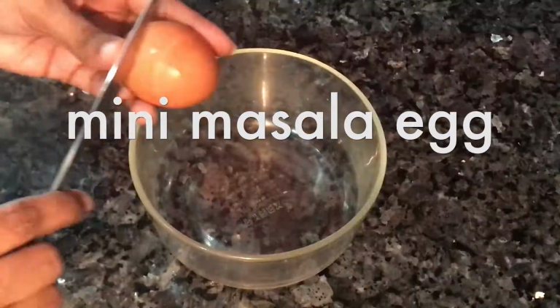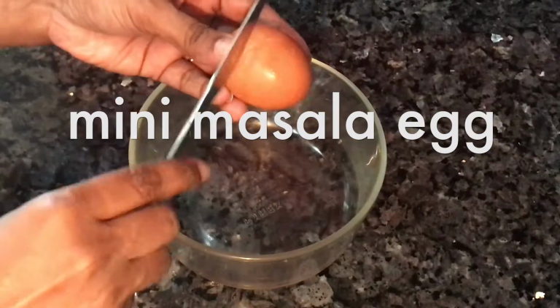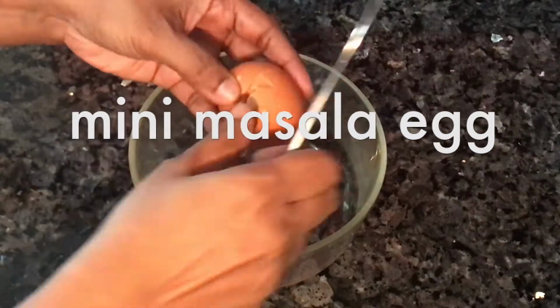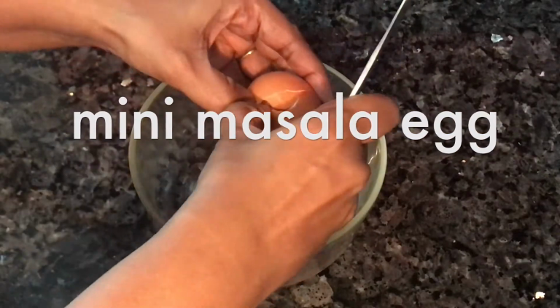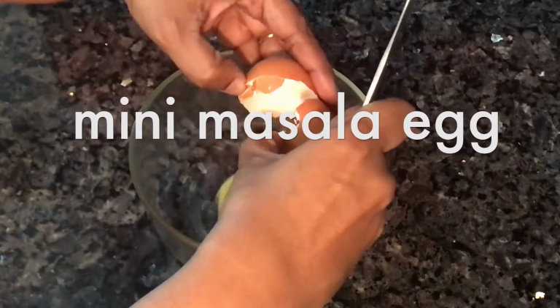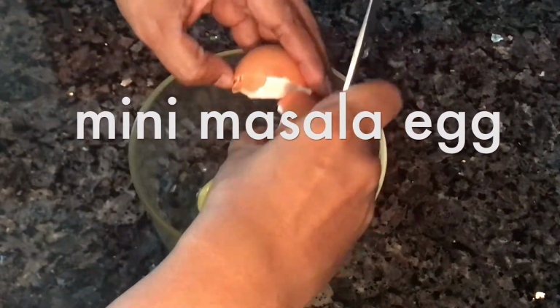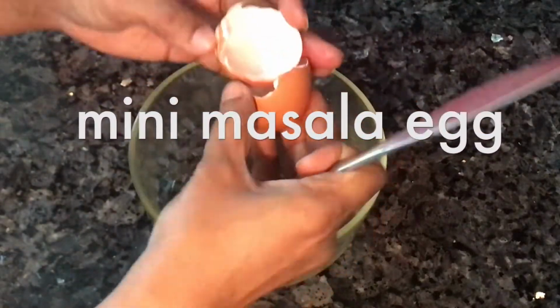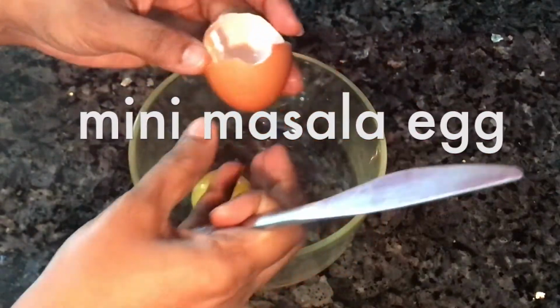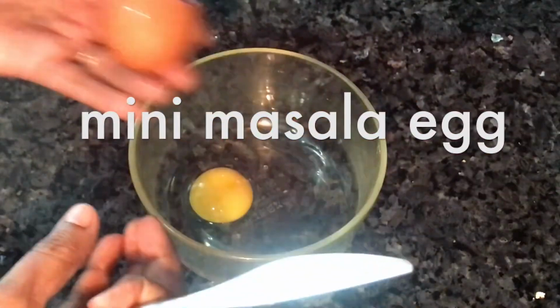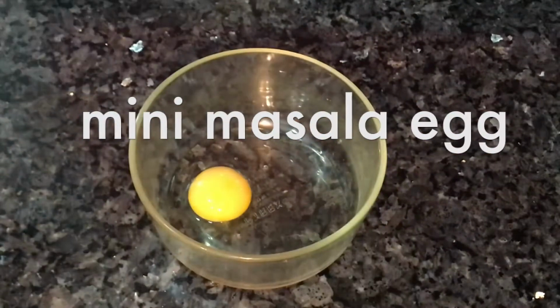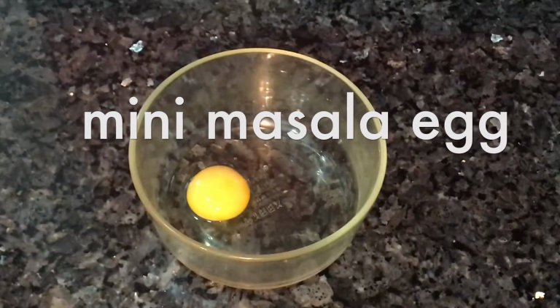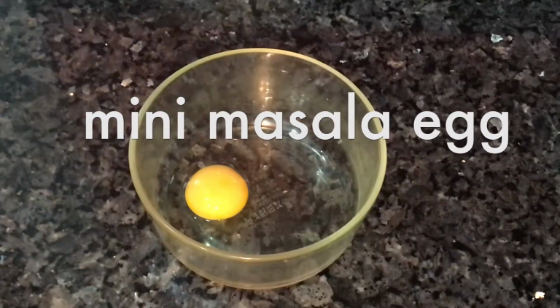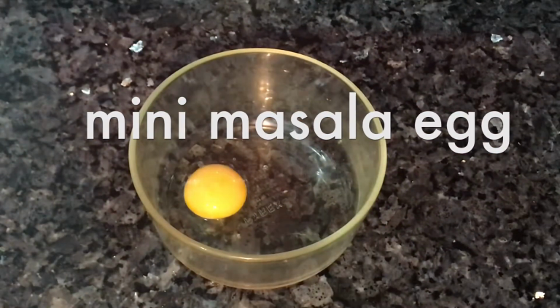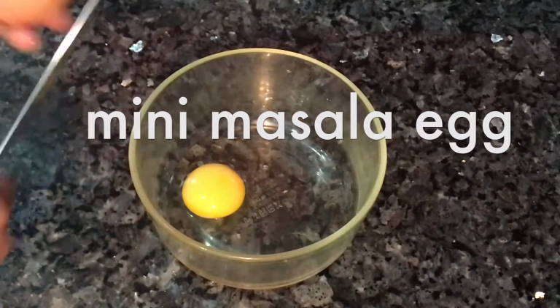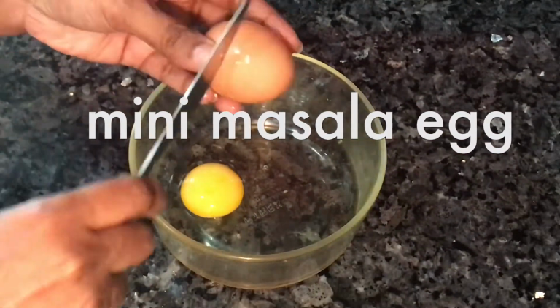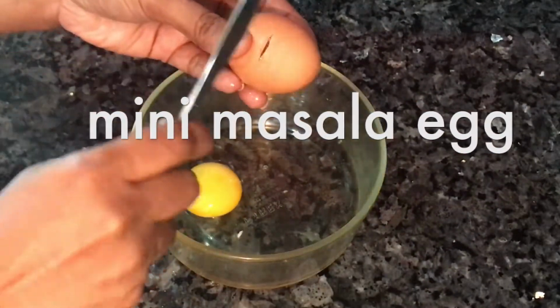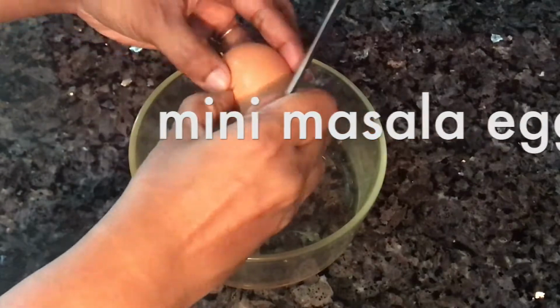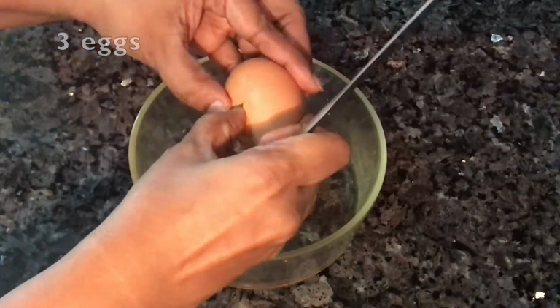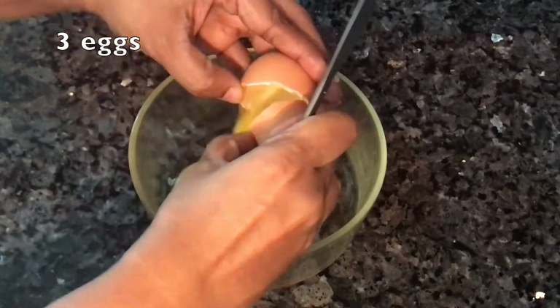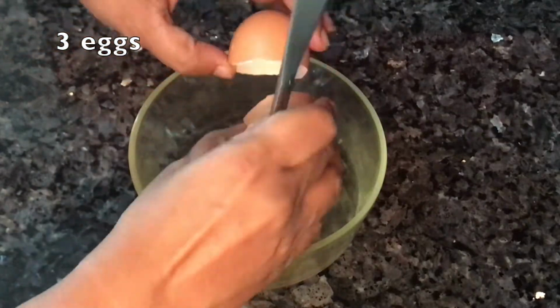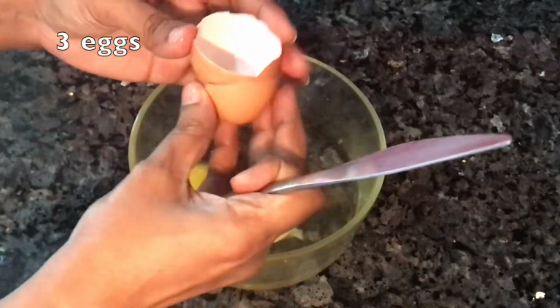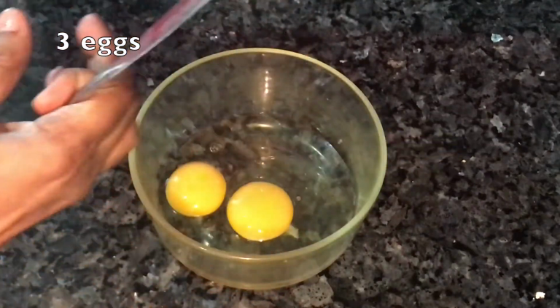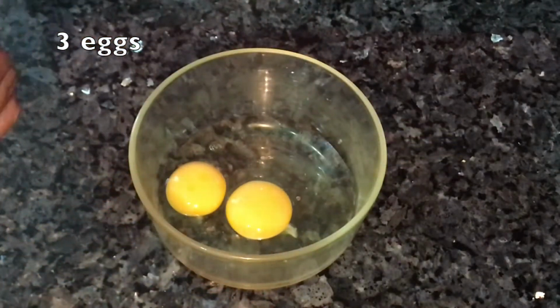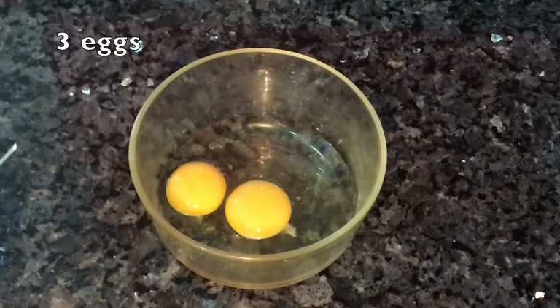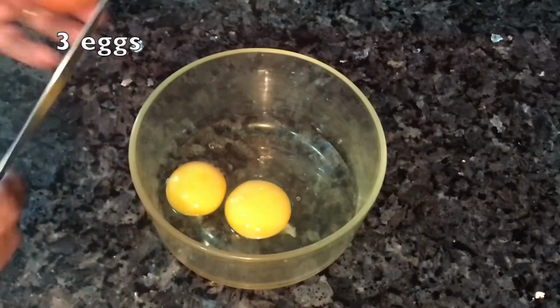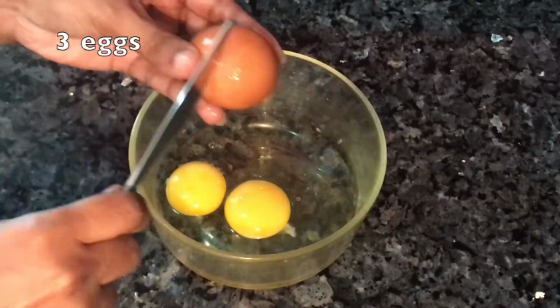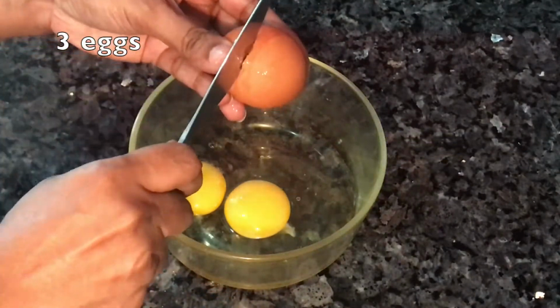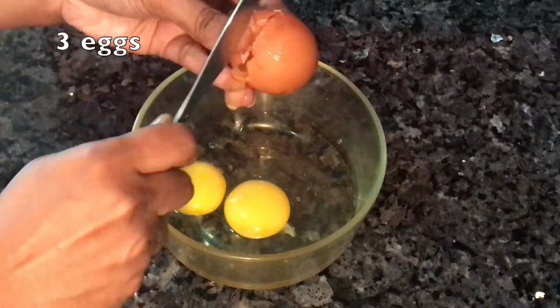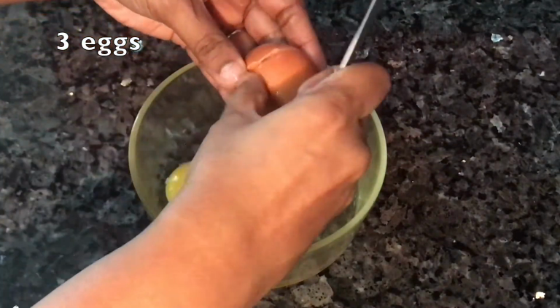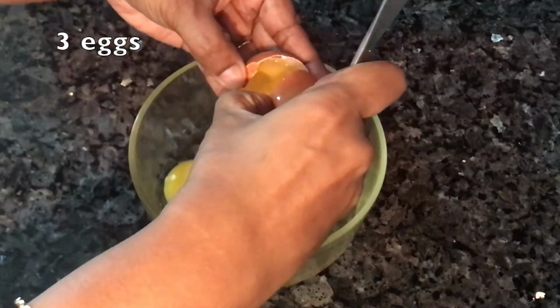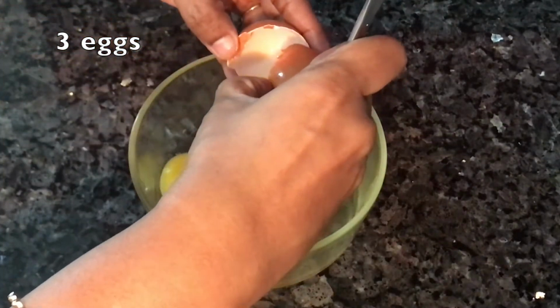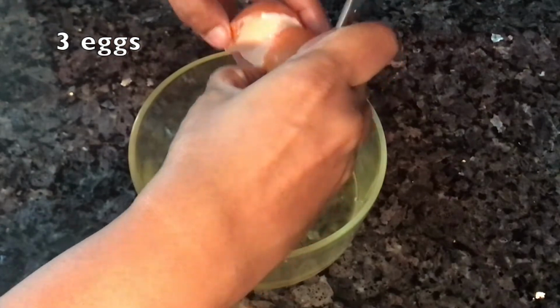3 eggs in a bowl. Now we will beat the egg. We will mix it well. We will beat the egg with a fork.